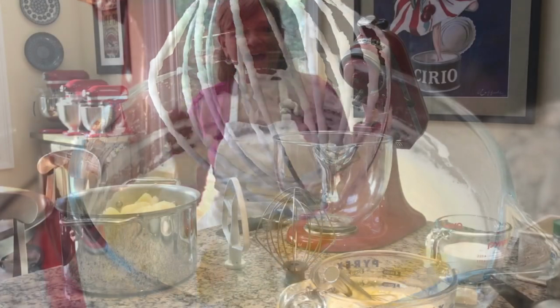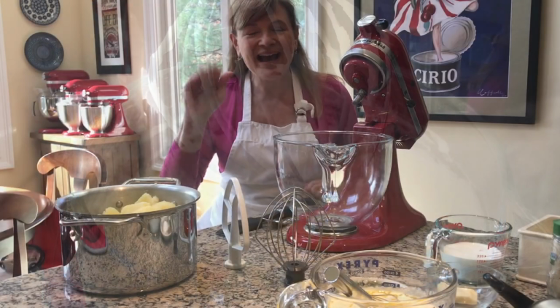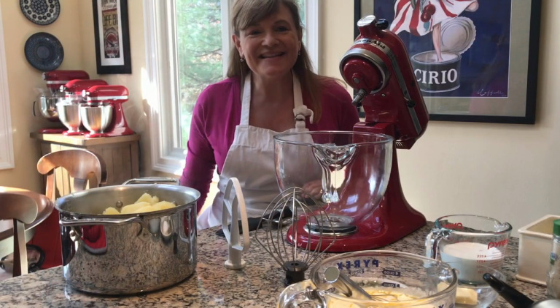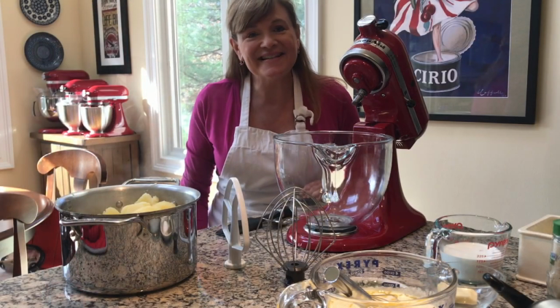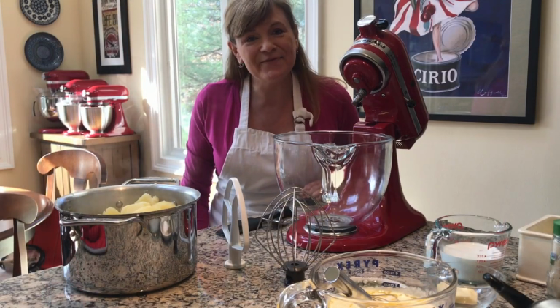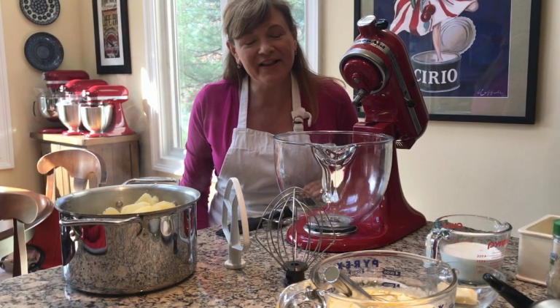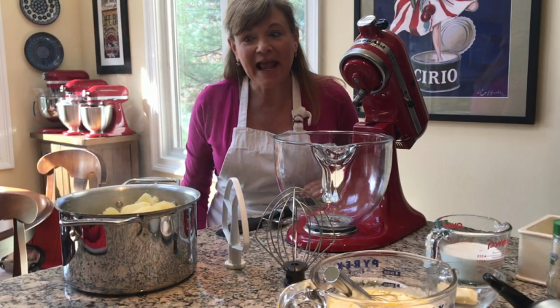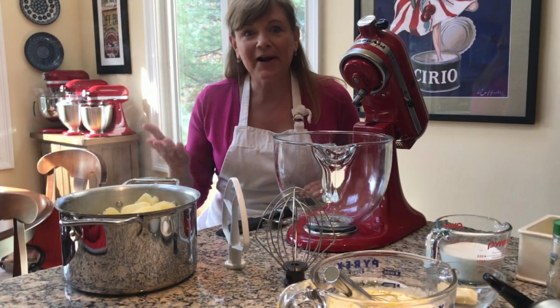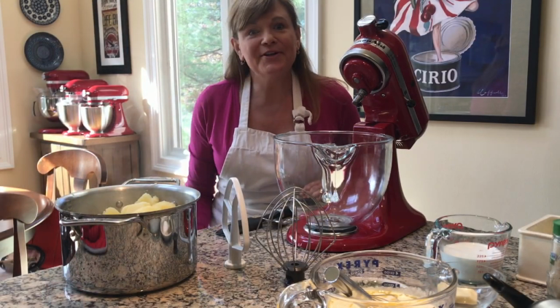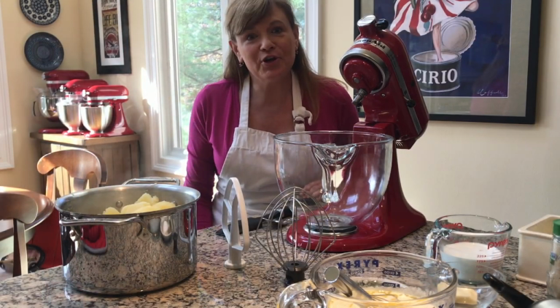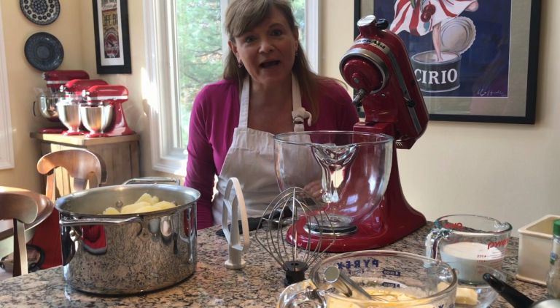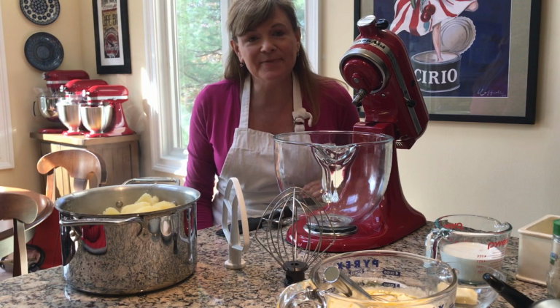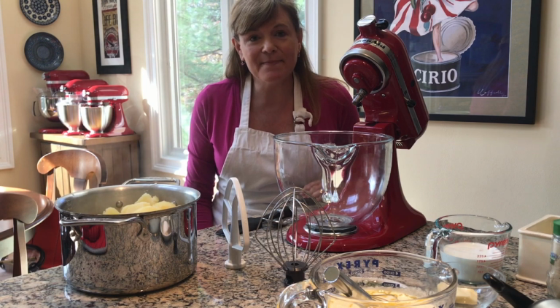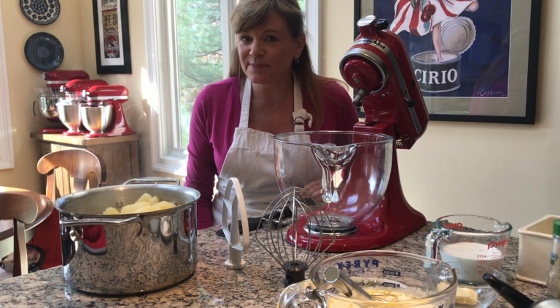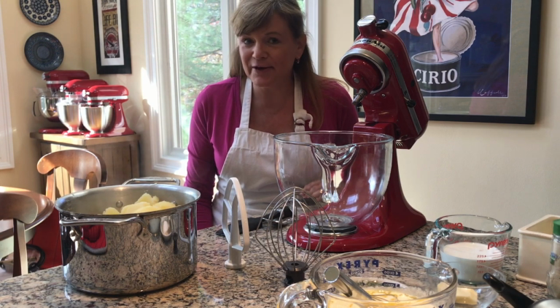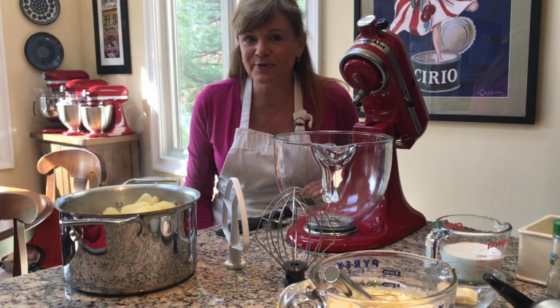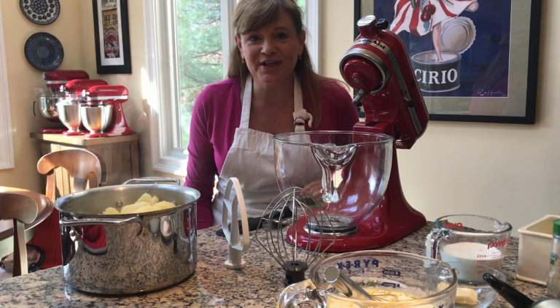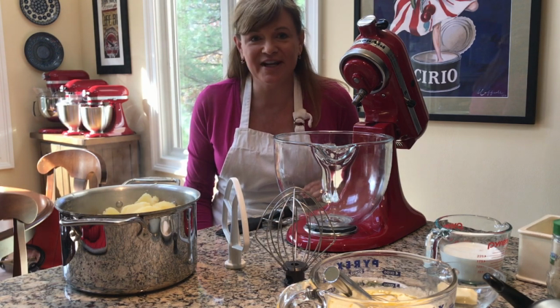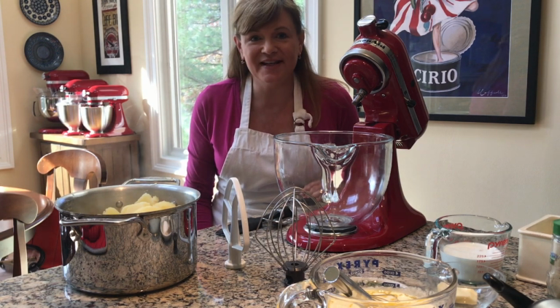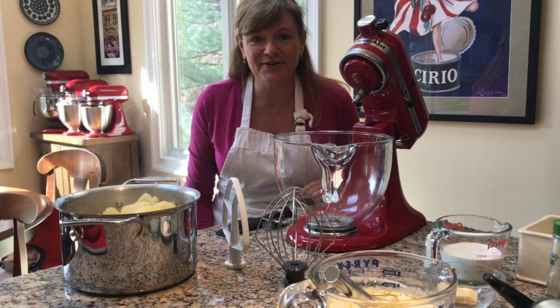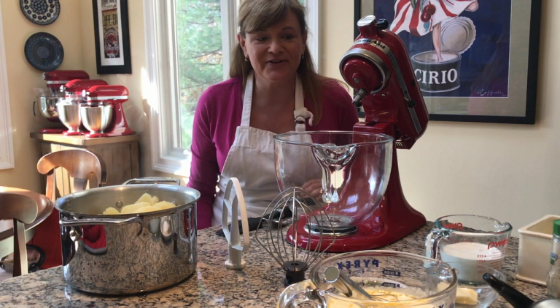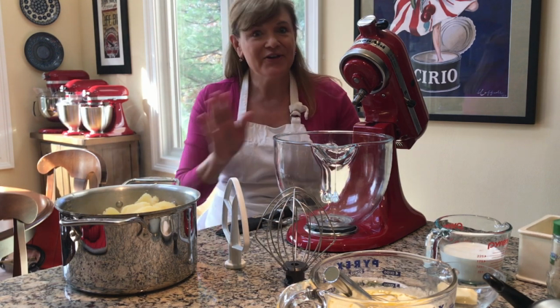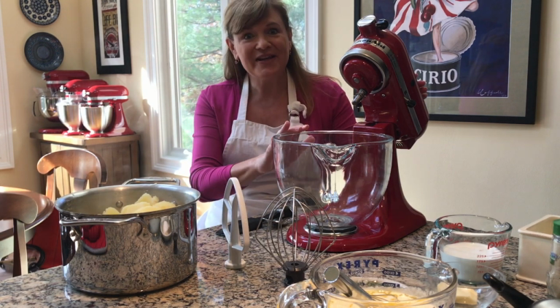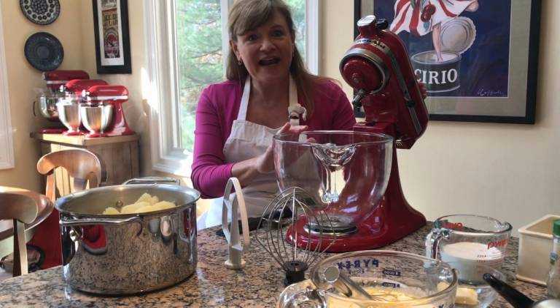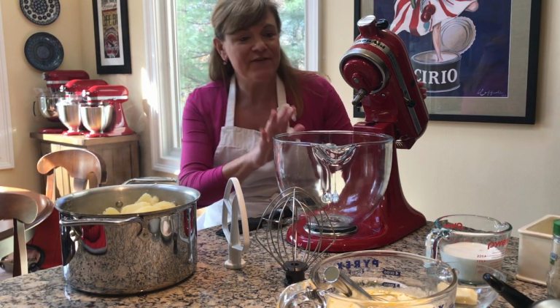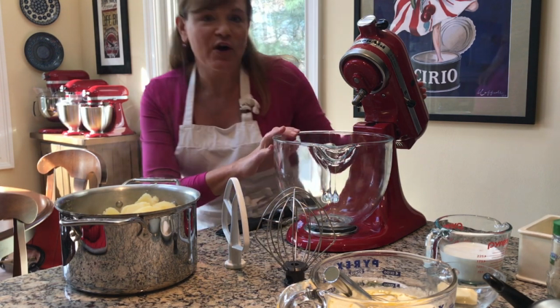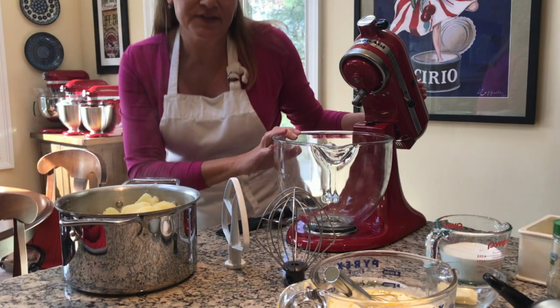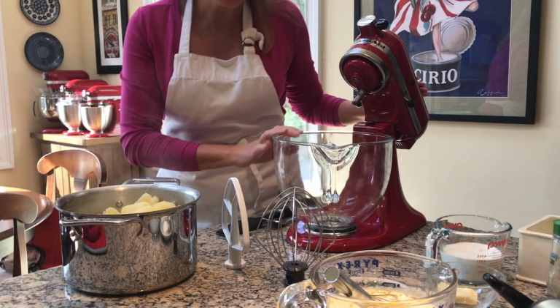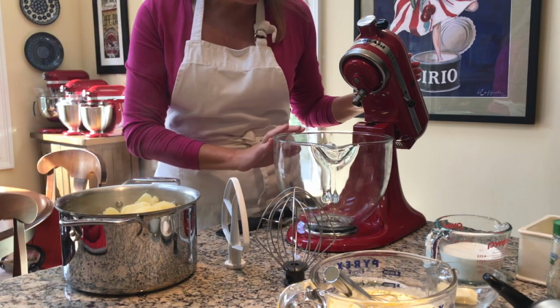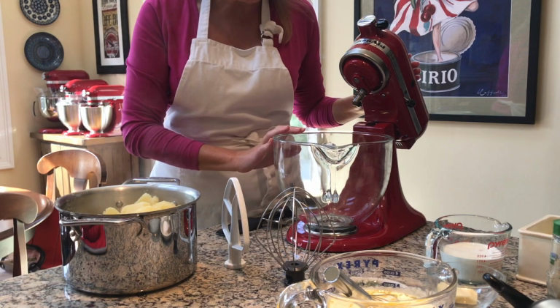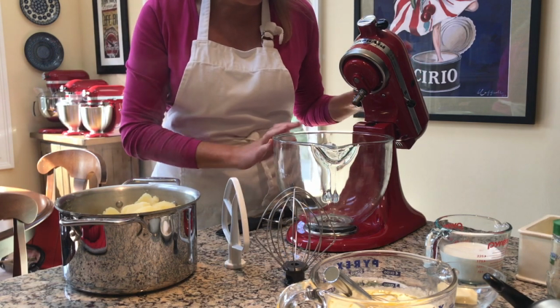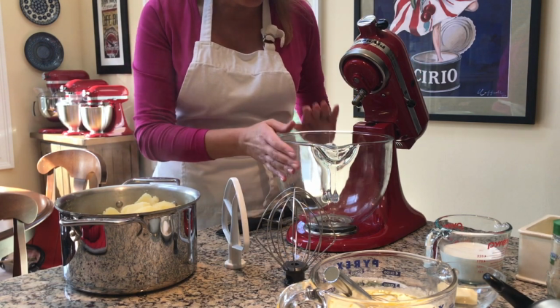Hi, this is Tina Varelli and I'm going to show you how to make mashed potatoes with your KitchenAid stand mixer. Here I have my Artisan 5-quart stand mixer.